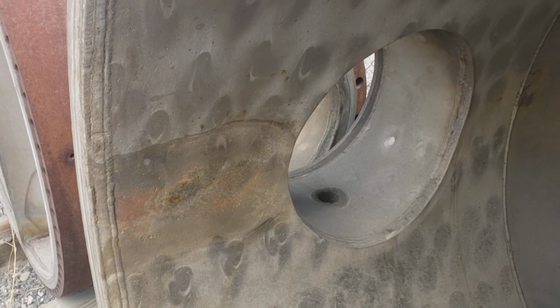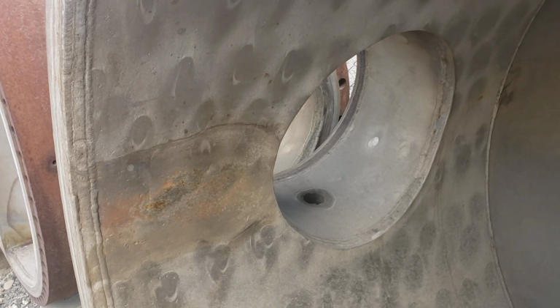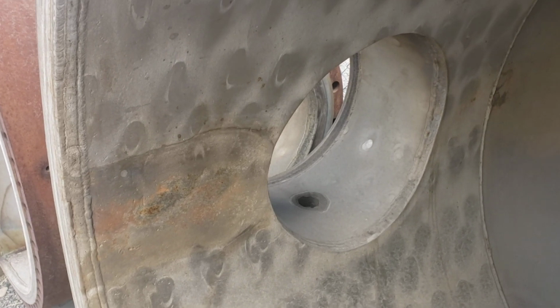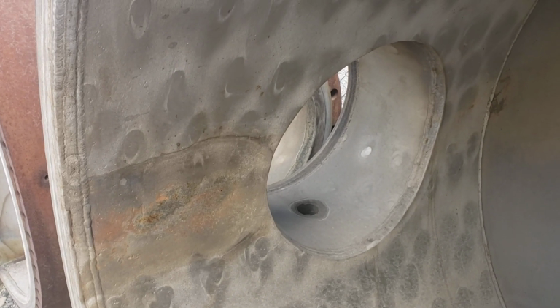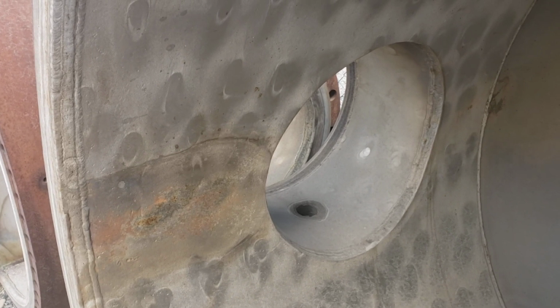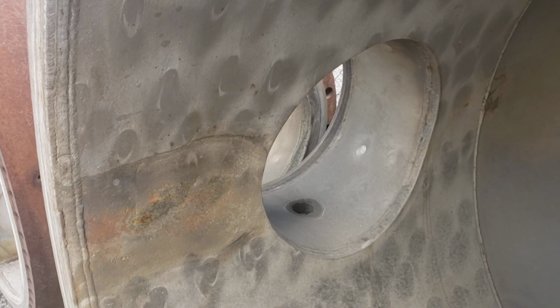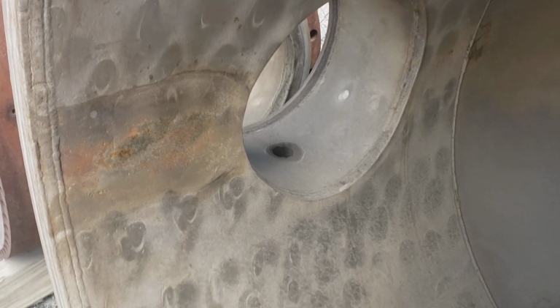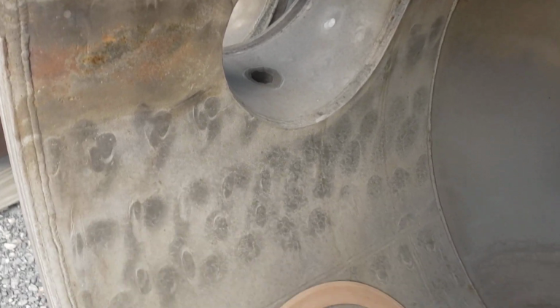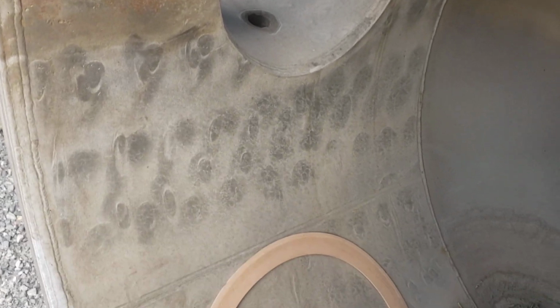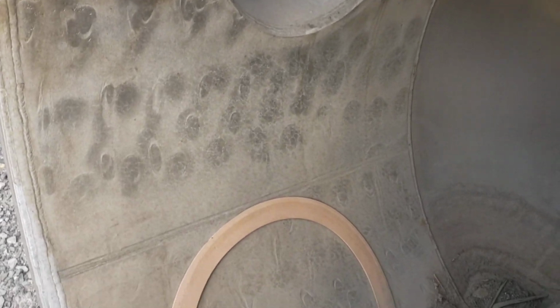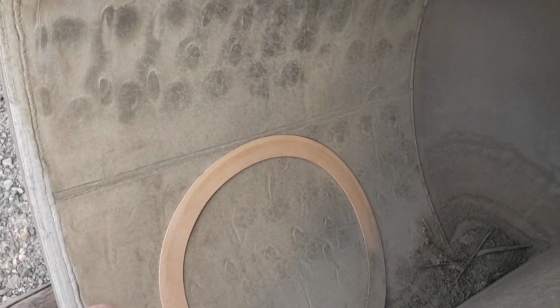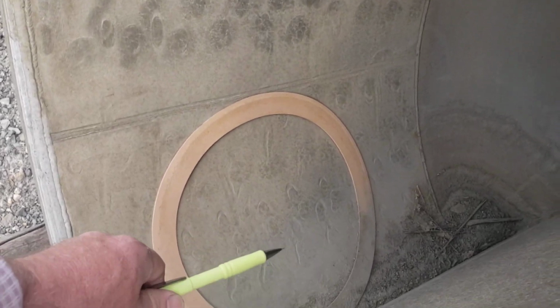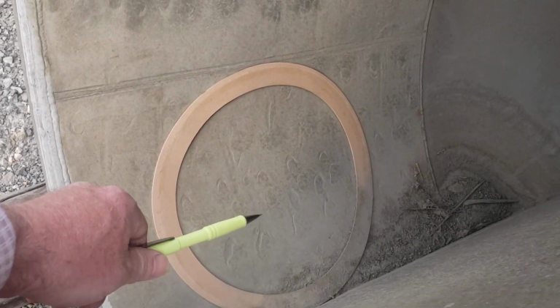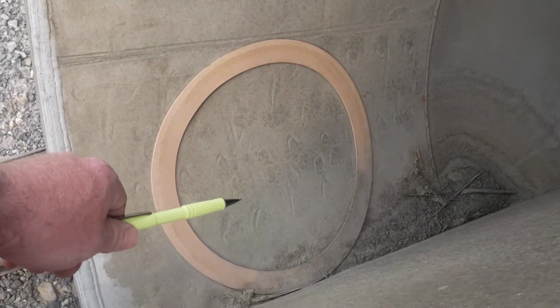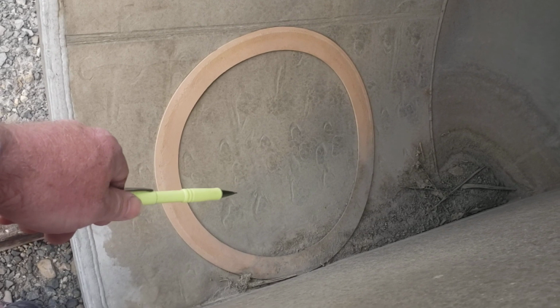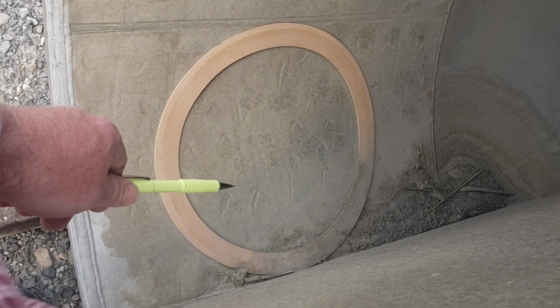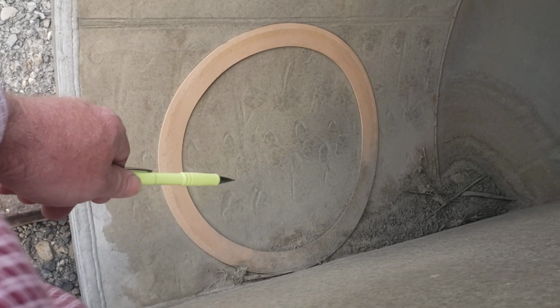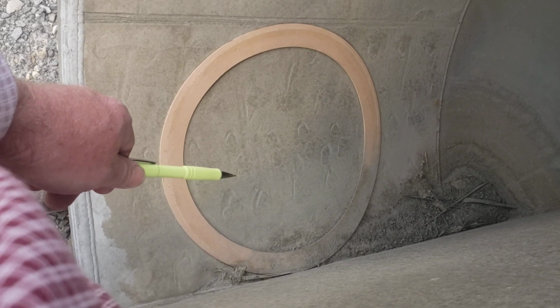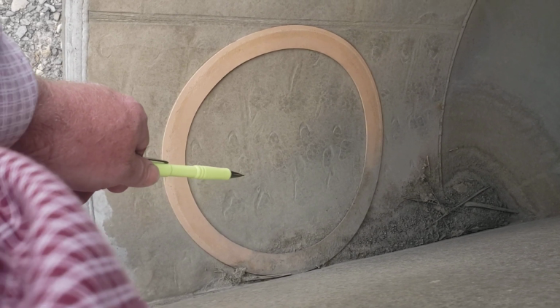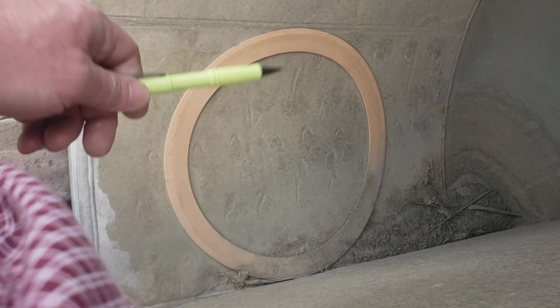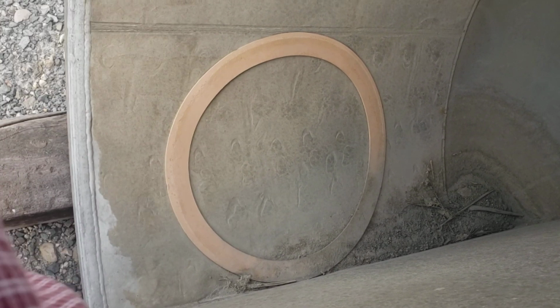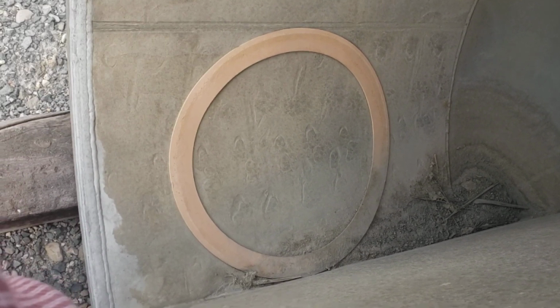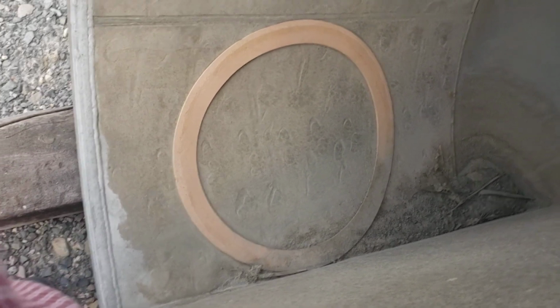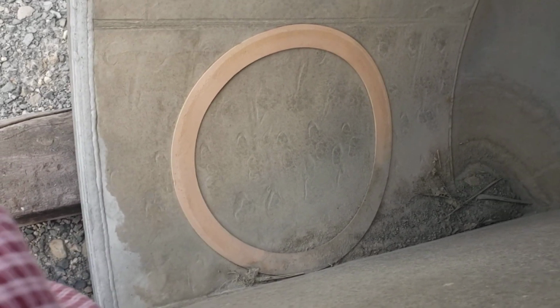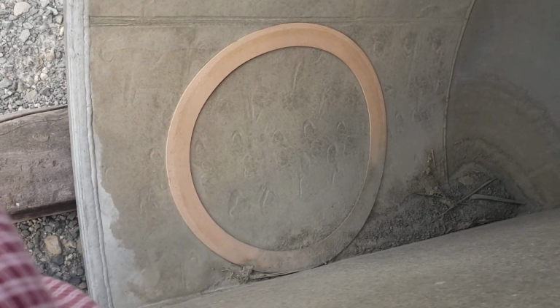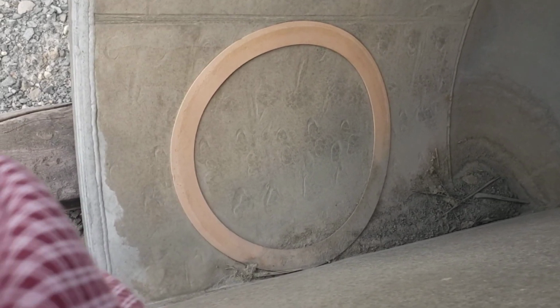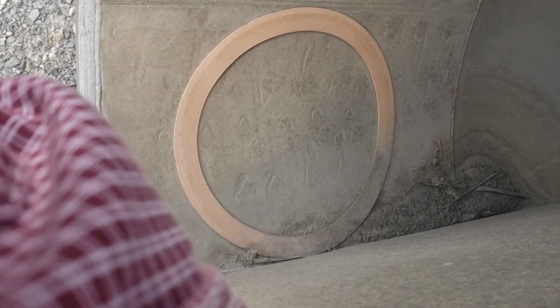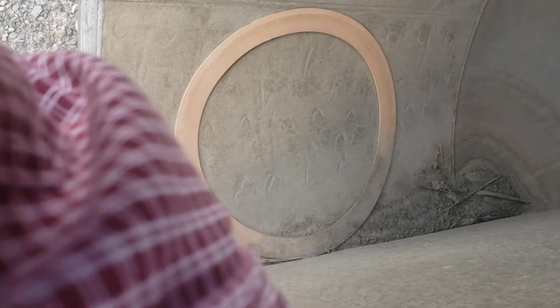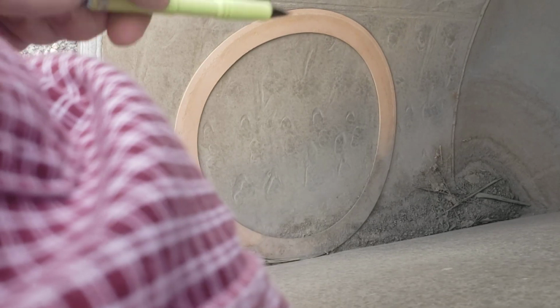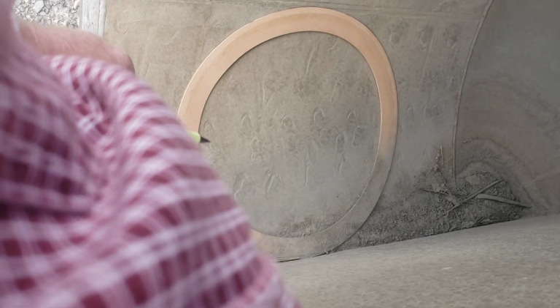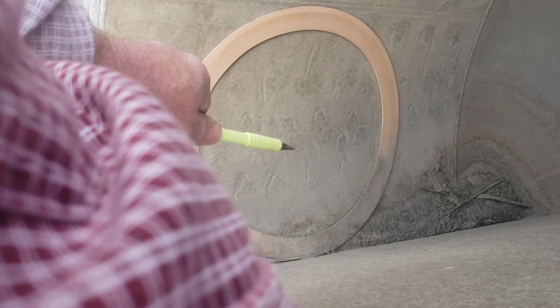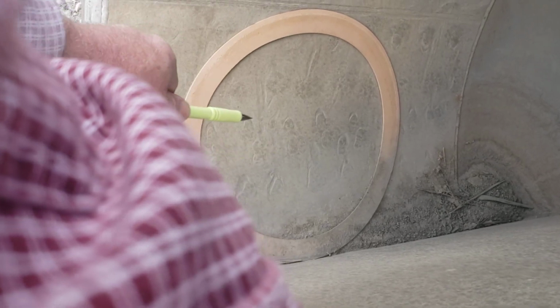The liner wore down to the point where they just went ahead and retired the whole piece of equipment. Kind of unusual to see wear marks like these — they're a combination of both corrosion and erosion.